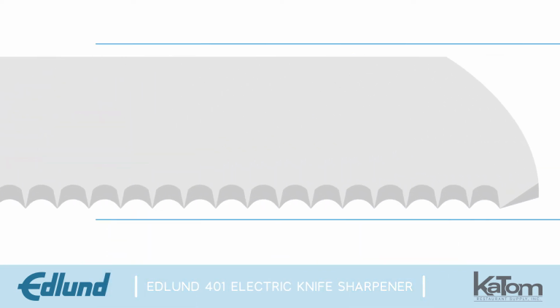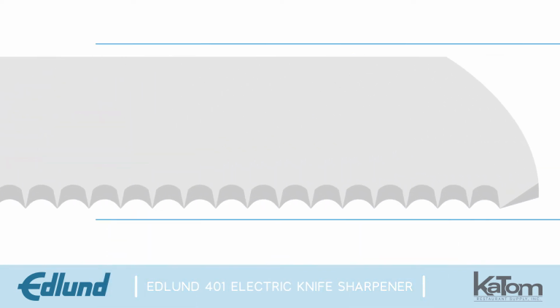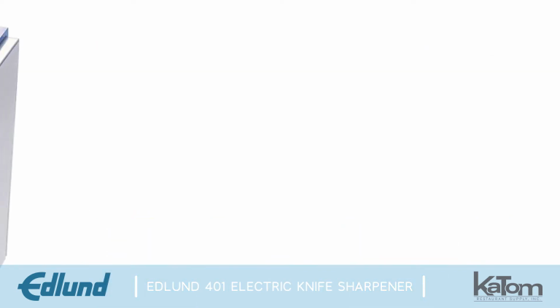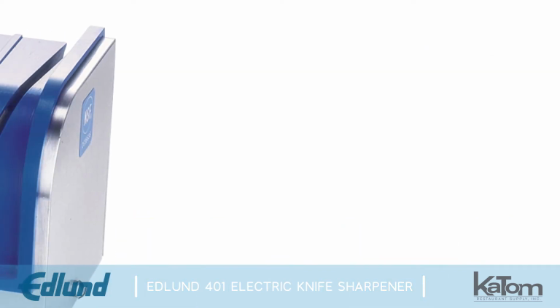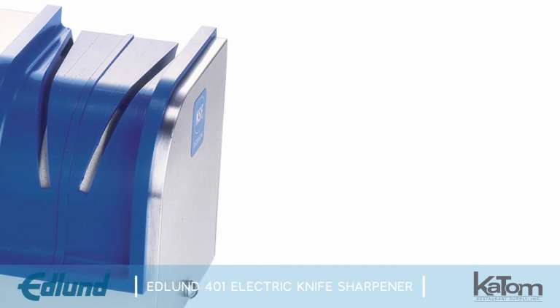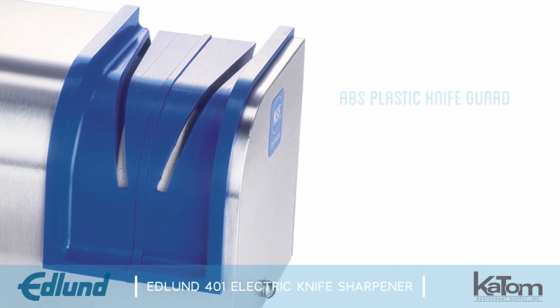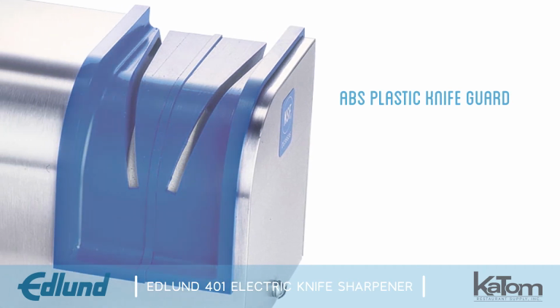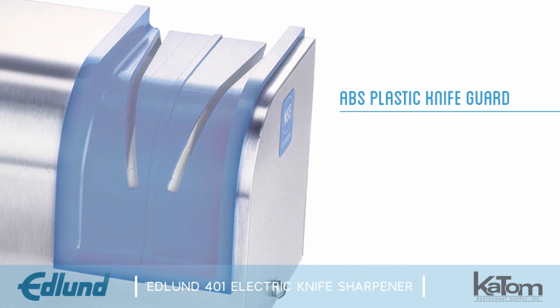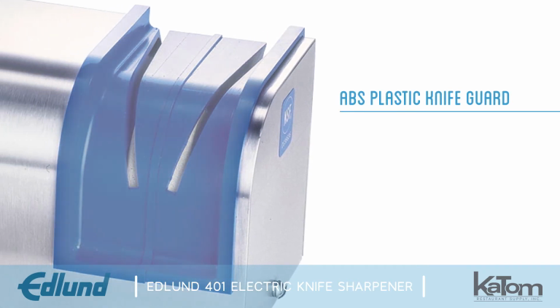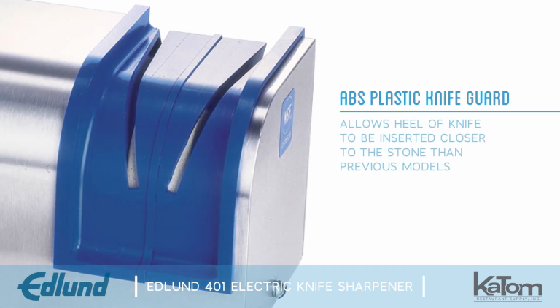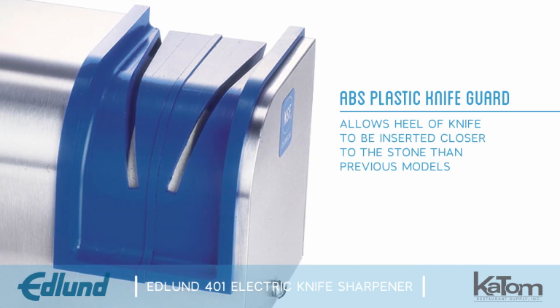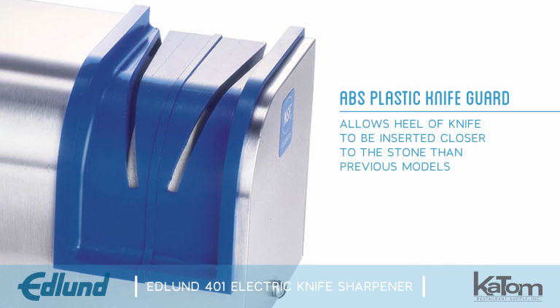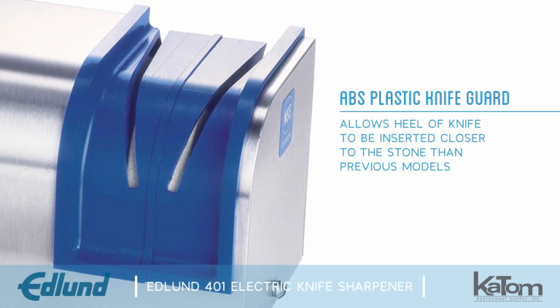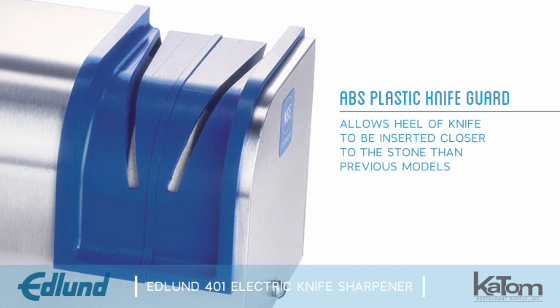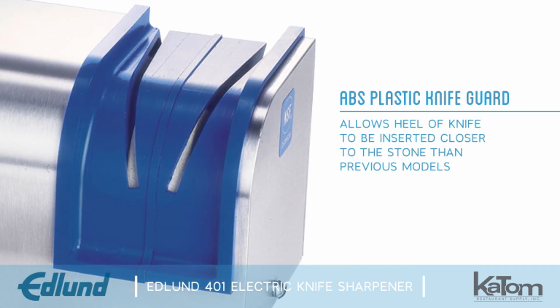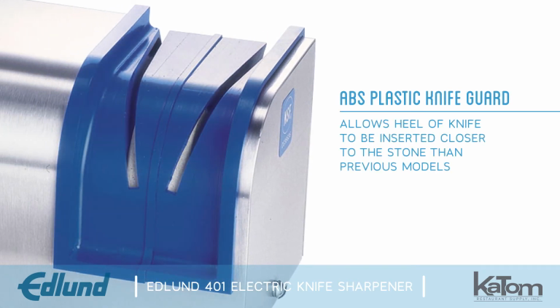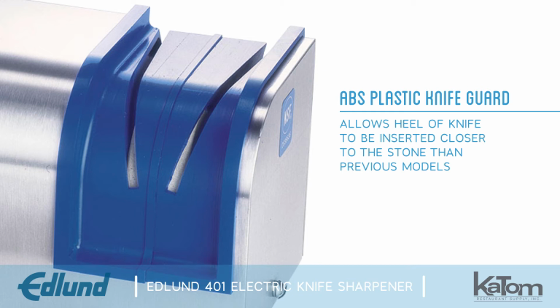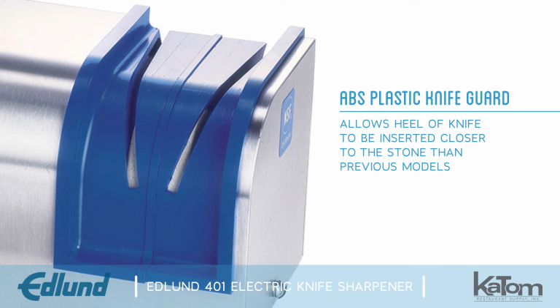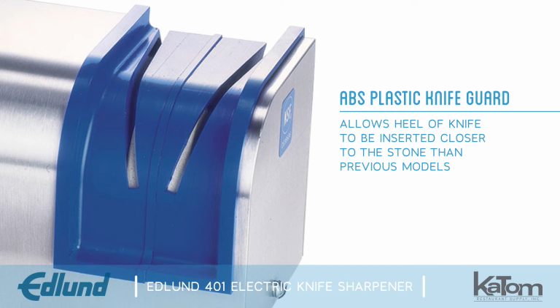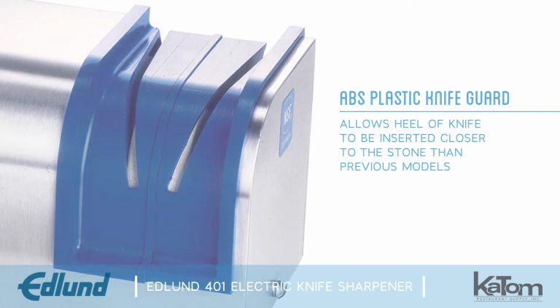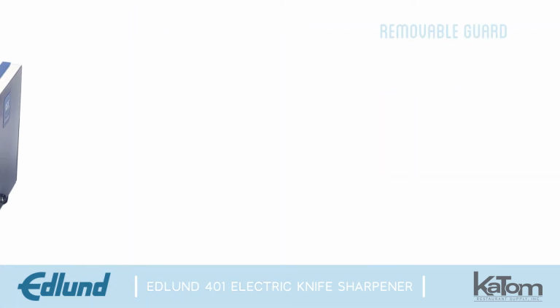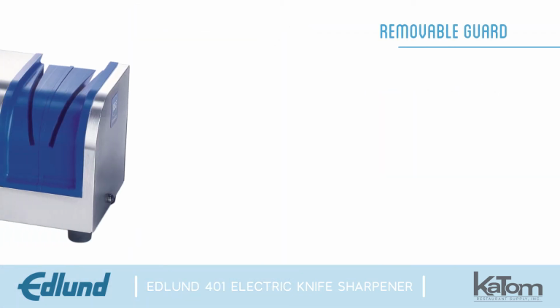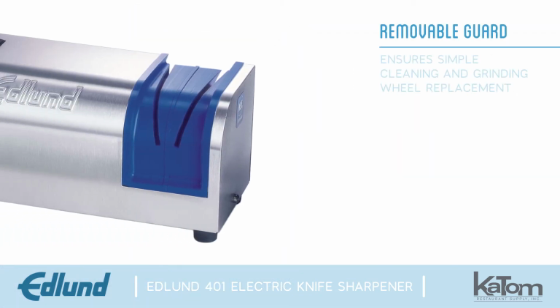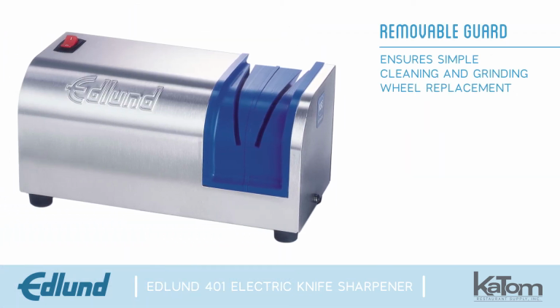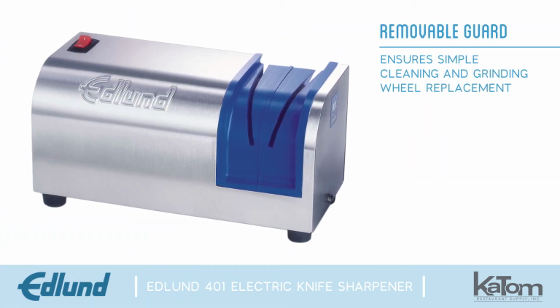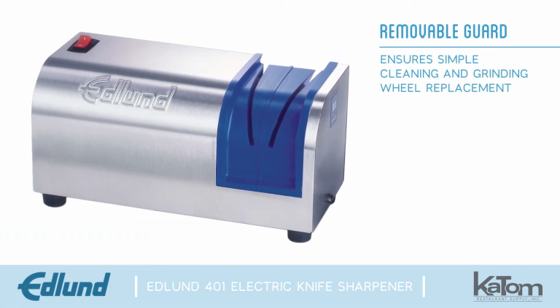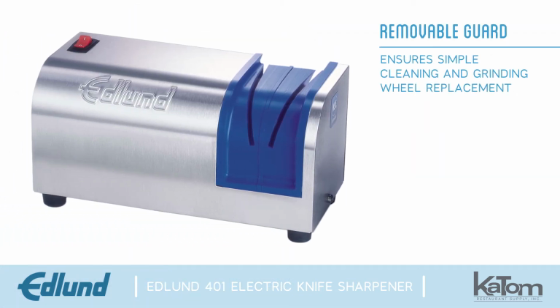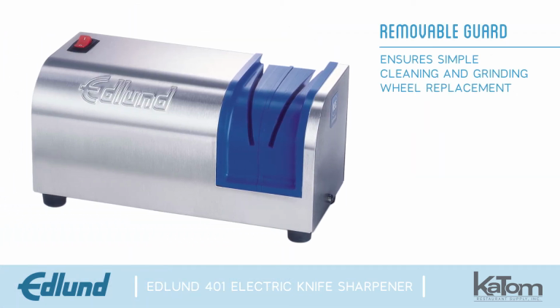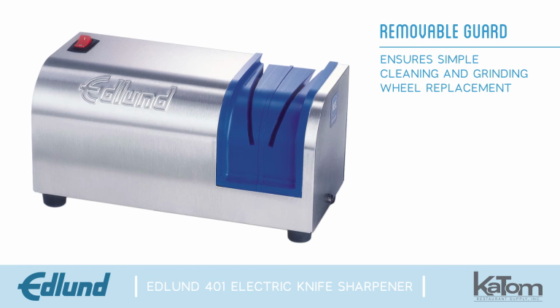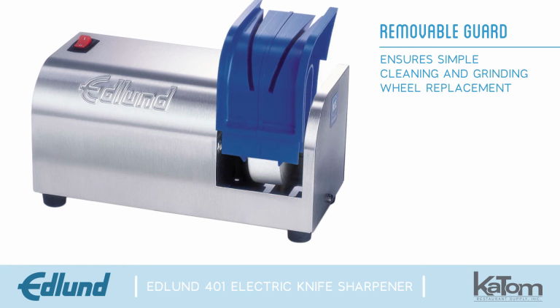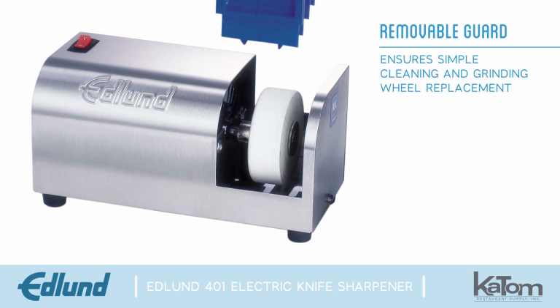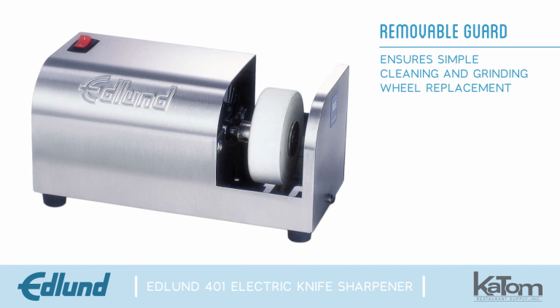To maximize the sharpening area, an ABS plastic knife guard allows the heel of a knife to be inserted closer to the stone than previous models. When the sharpener needs to be cleaned or the grinding wheel needs to be replaced, this guard can be easily removed.